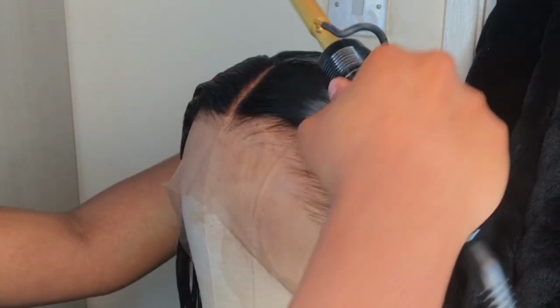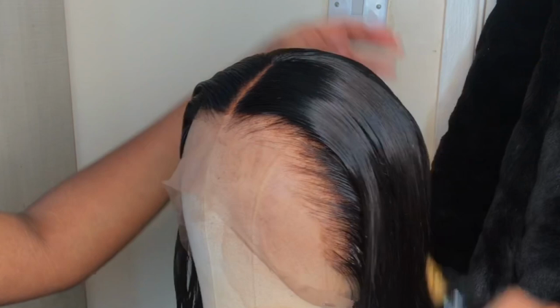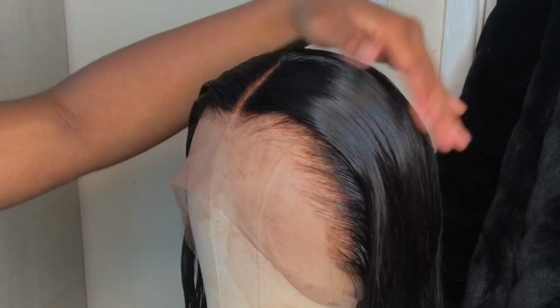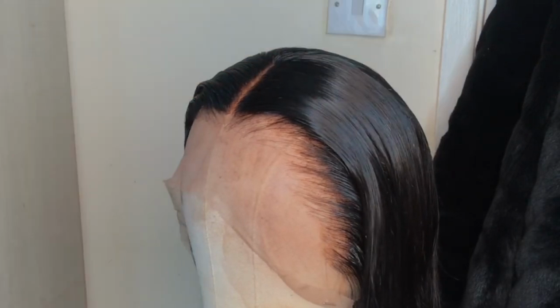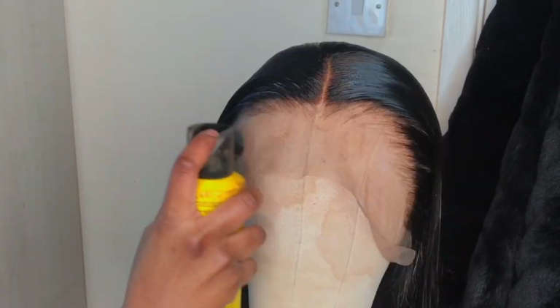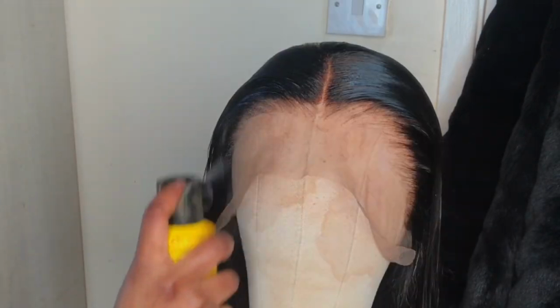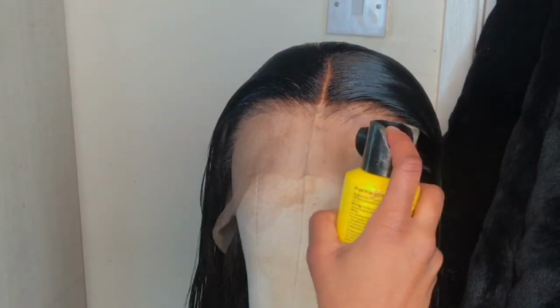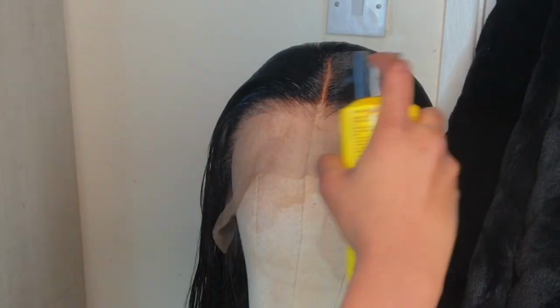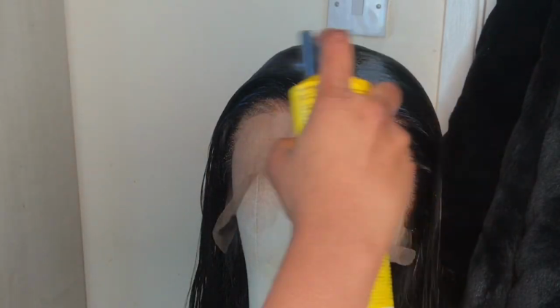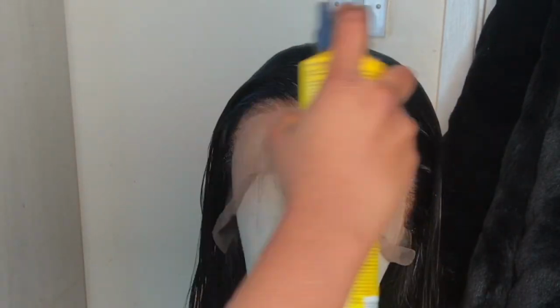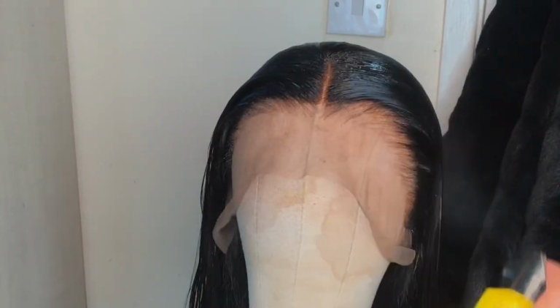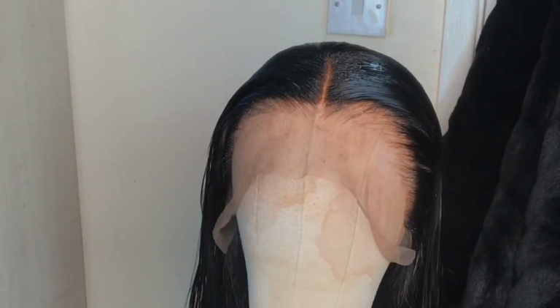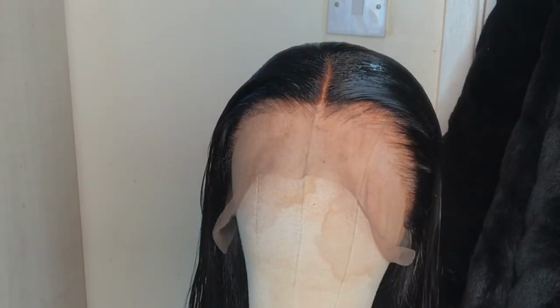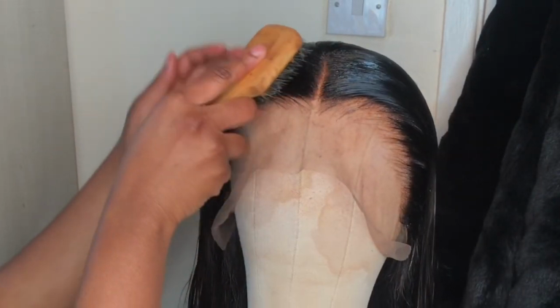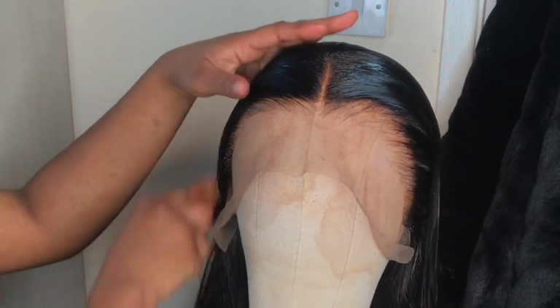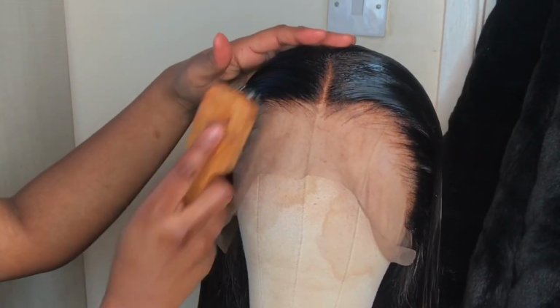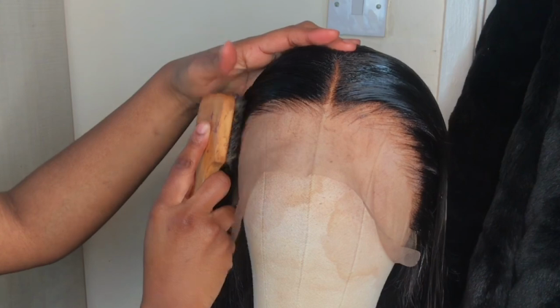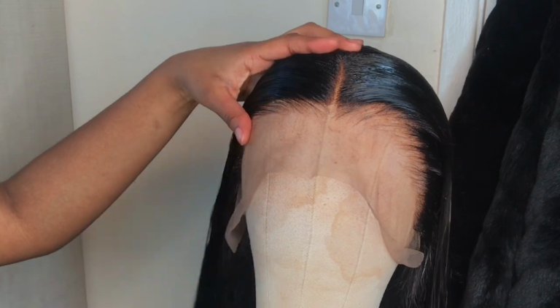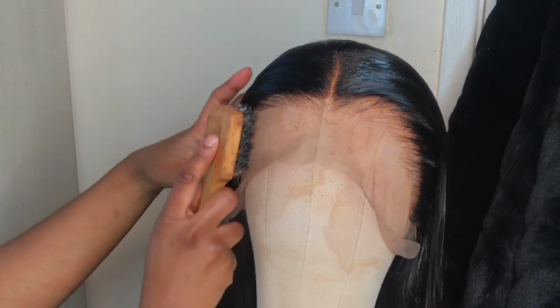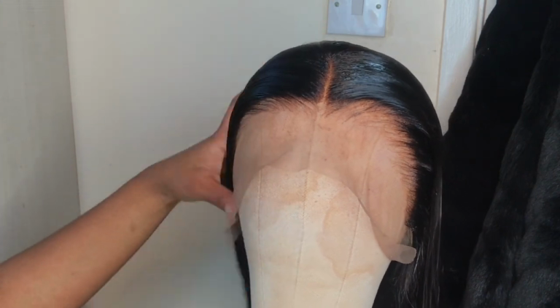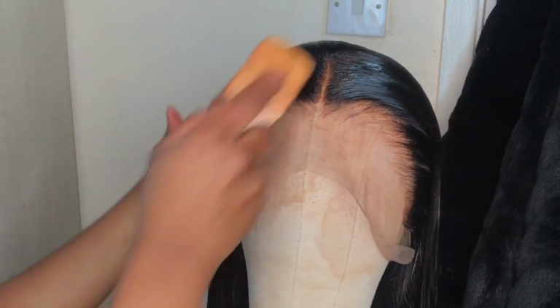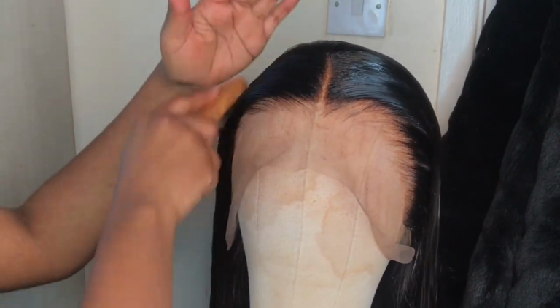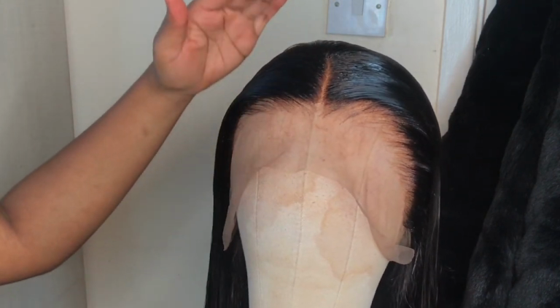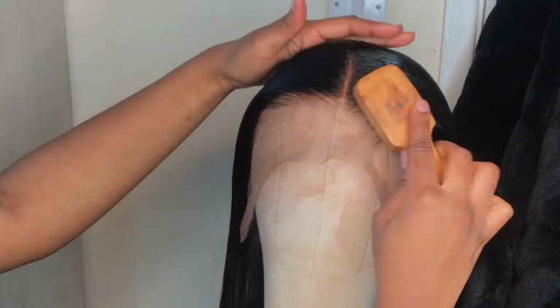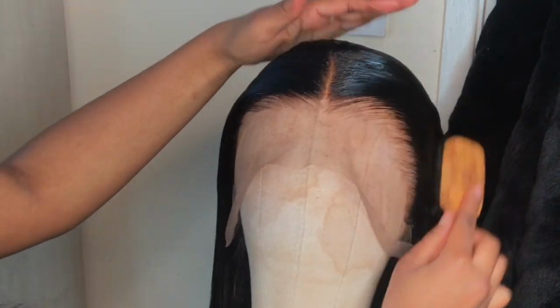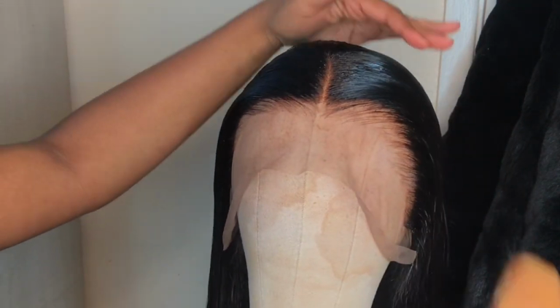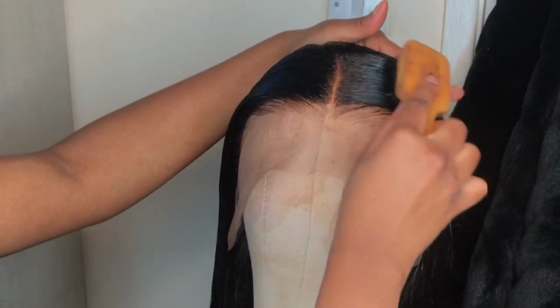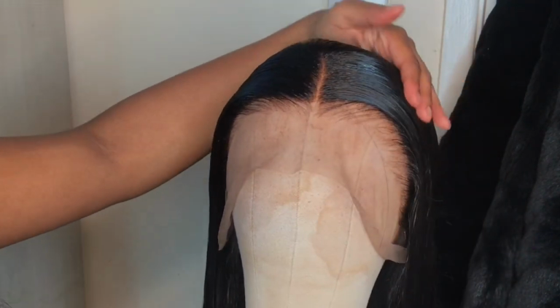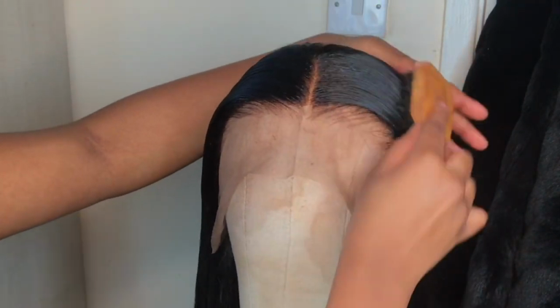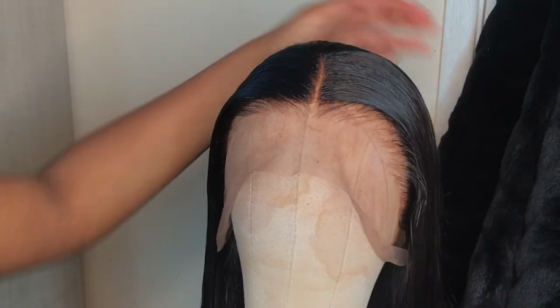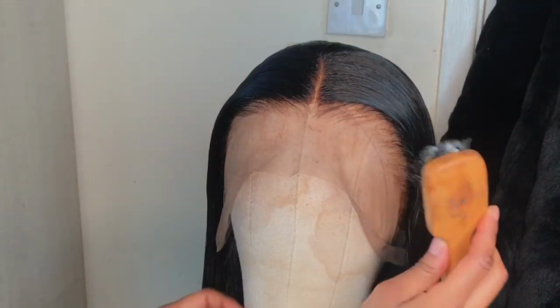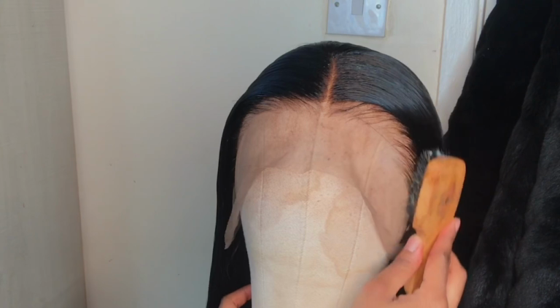This step is optional: grab your Got2b Glued Freeze Blasting Spray and spray on top to give it an even slicker look. You don't have to do this — I'm just a bit extra — but it does make it look better and nicer.